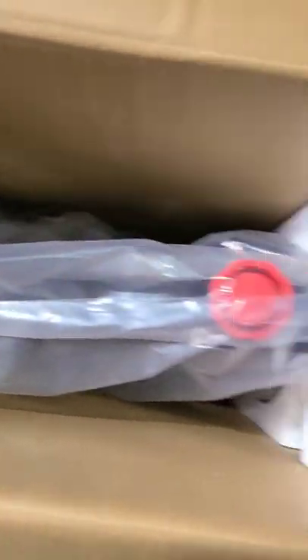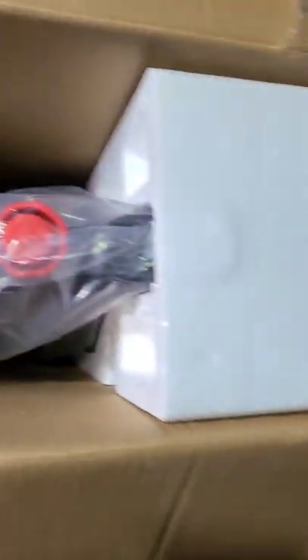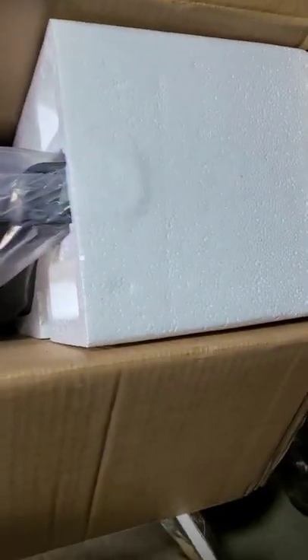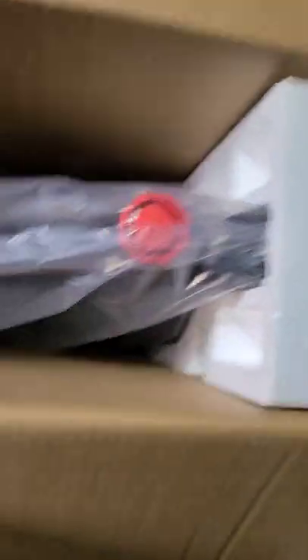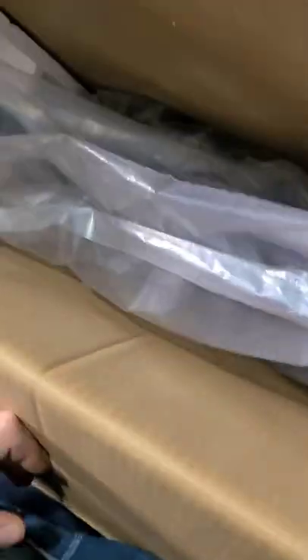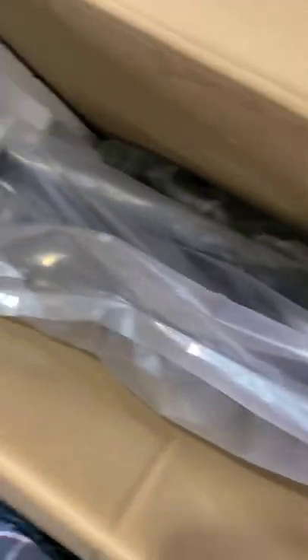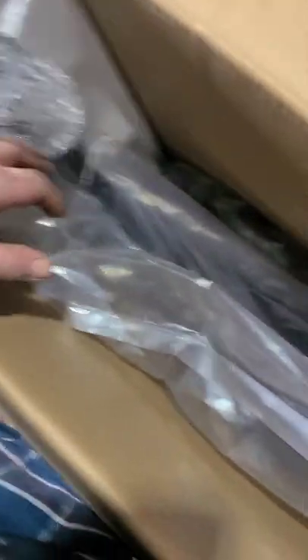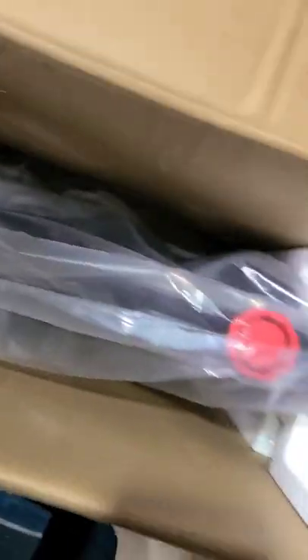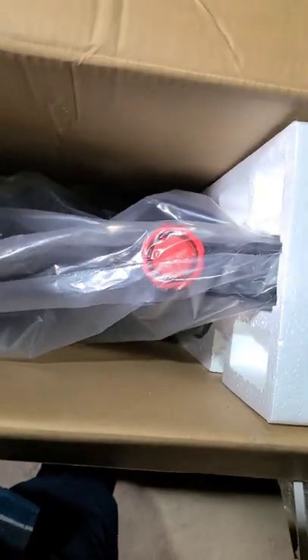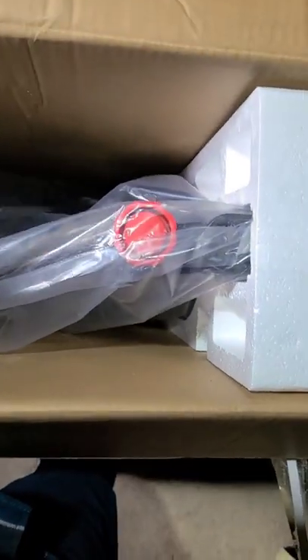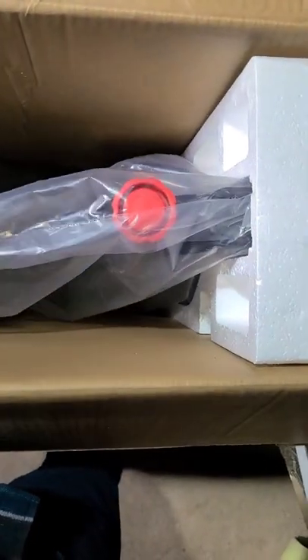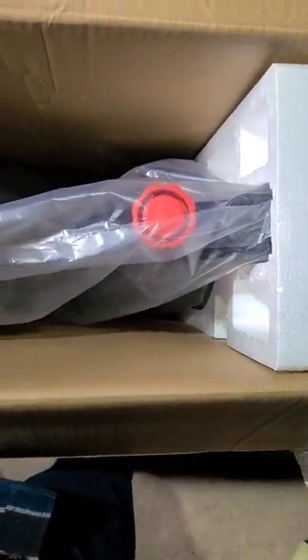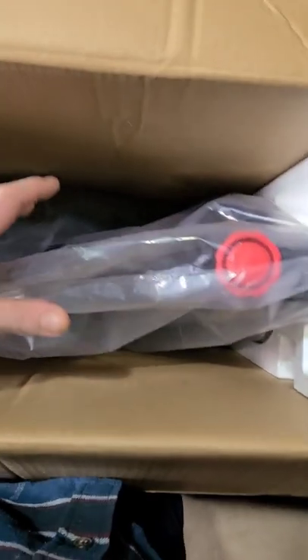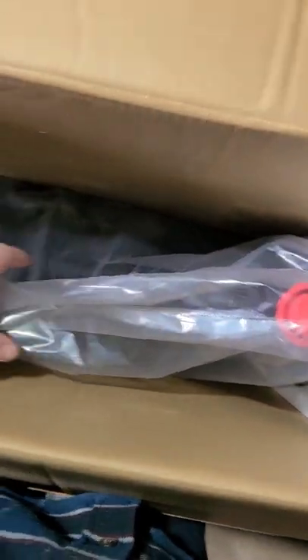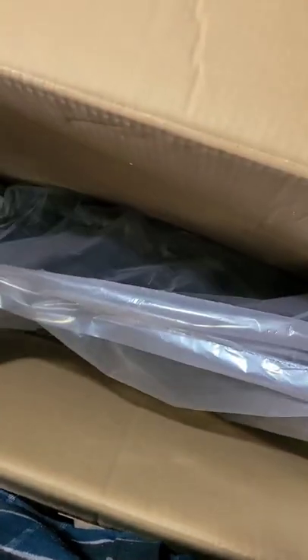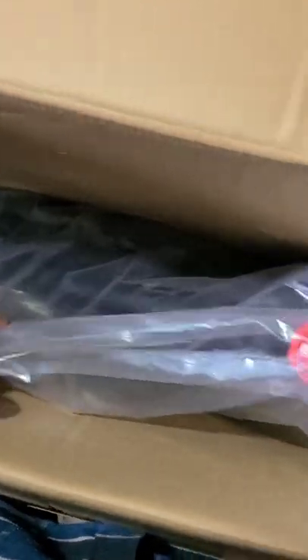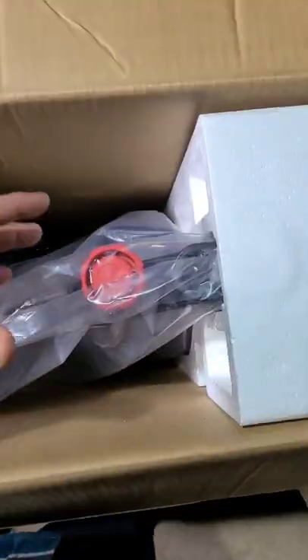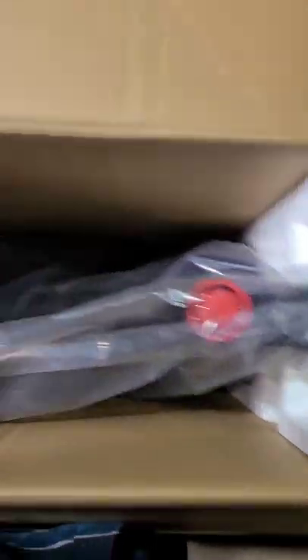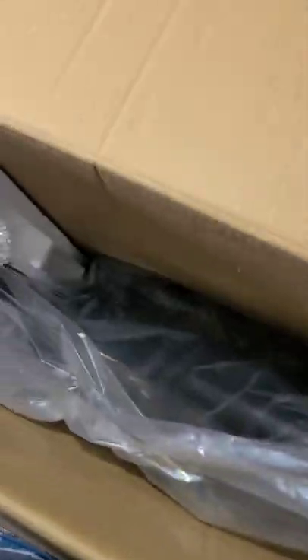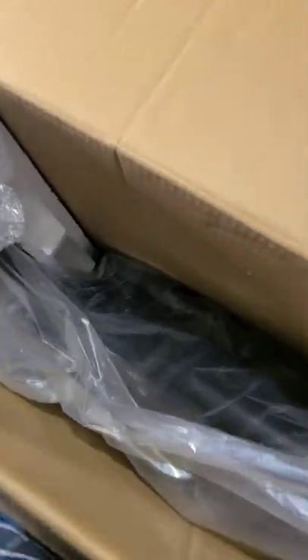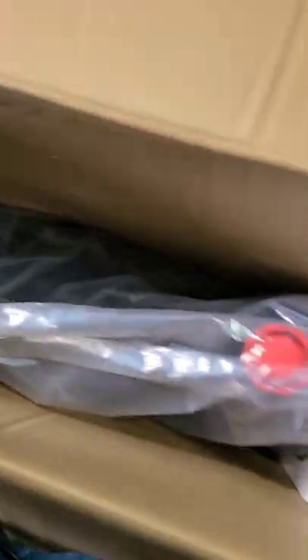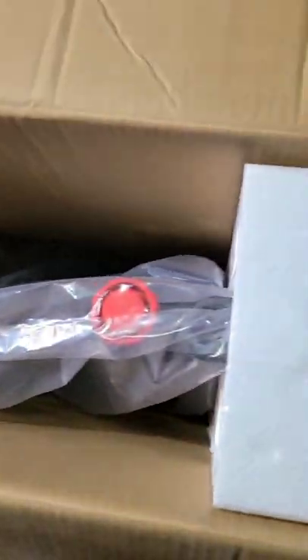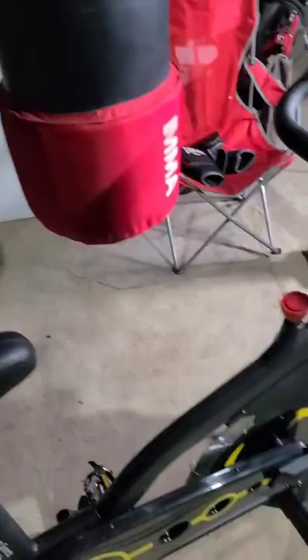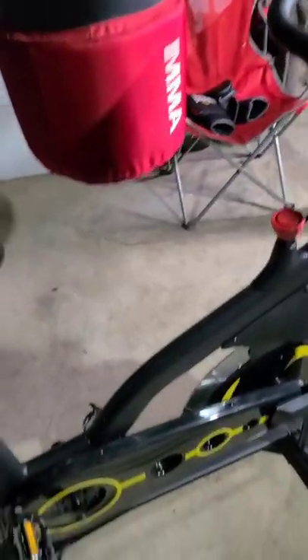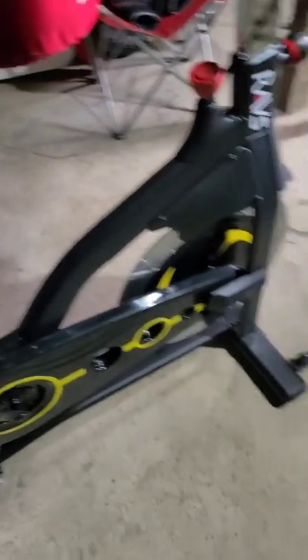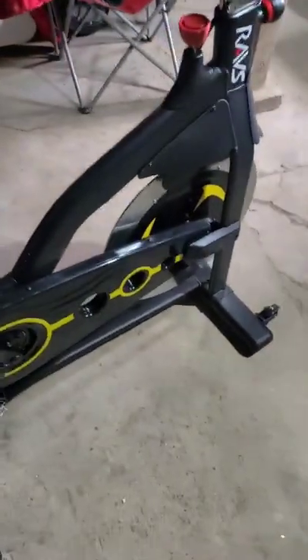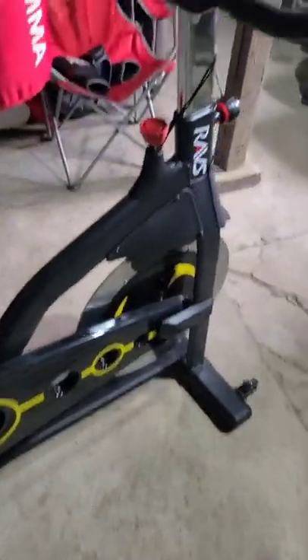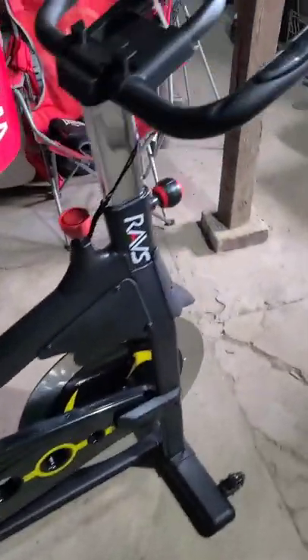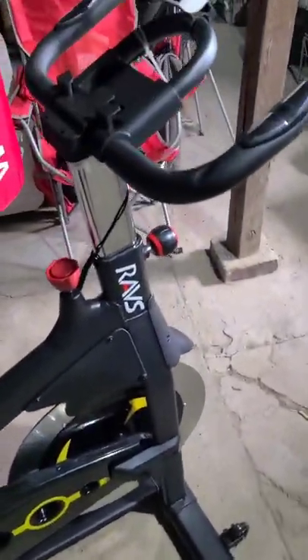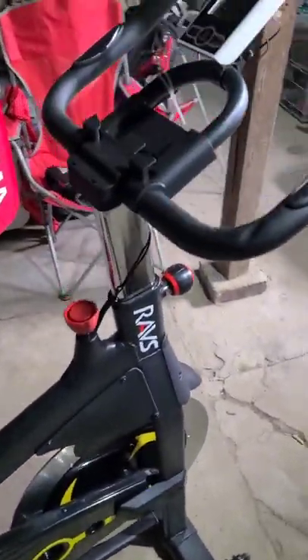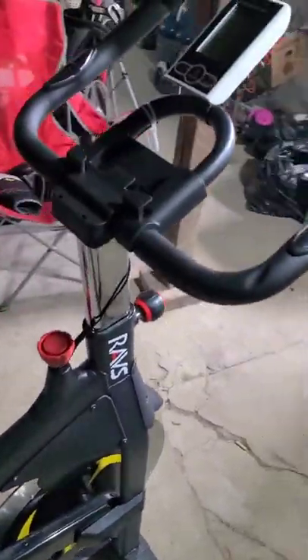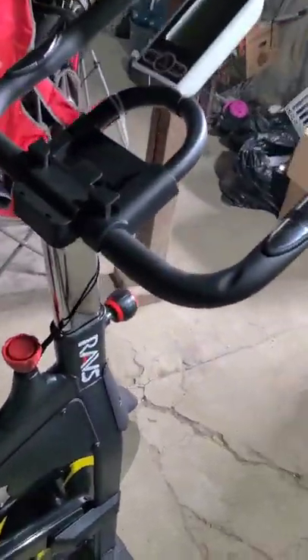It virtually comes pre-assembled, but it looks like we're gonna have to assemble a couple of different things on it. So let's go ahead and take it out of the box and fully assemble it, and then we'll come back and take a look at it. Super excited to get to riding it. It actually came with everything that you would expect and then some.